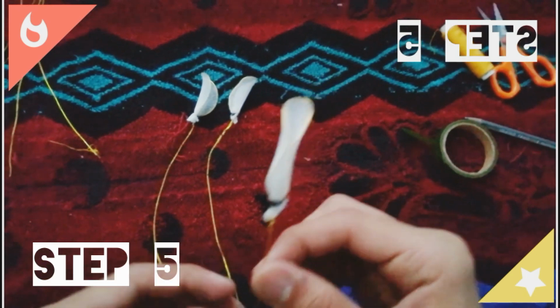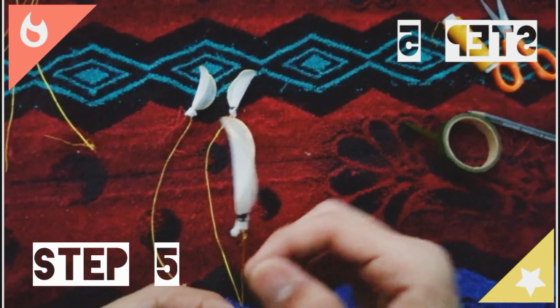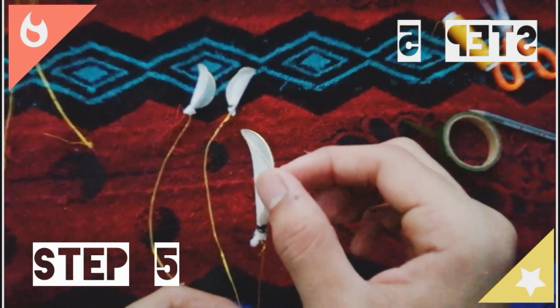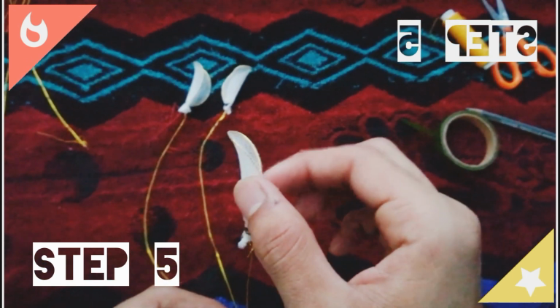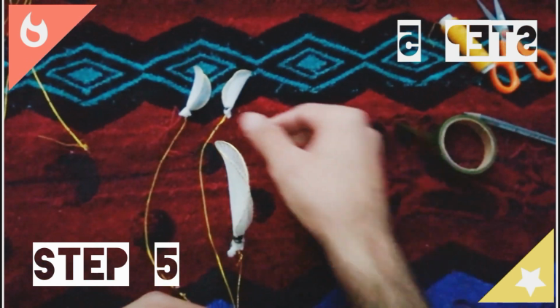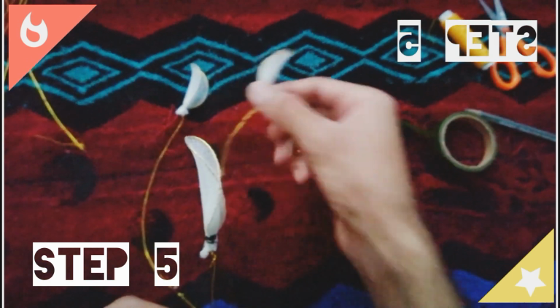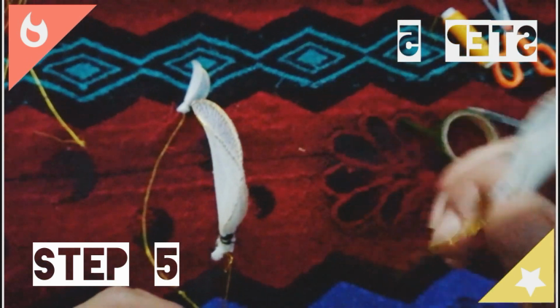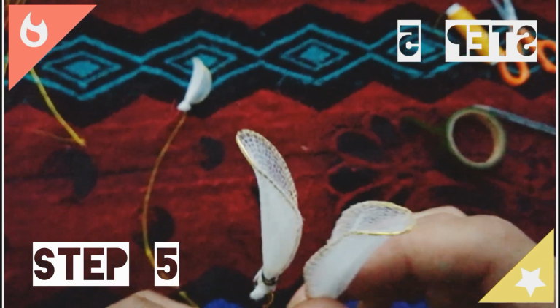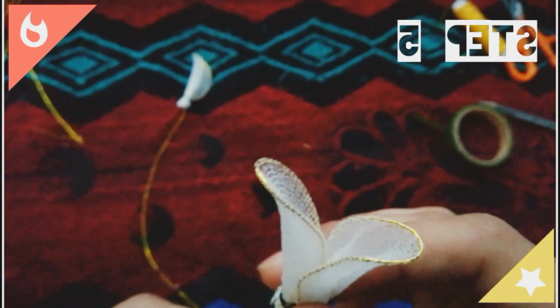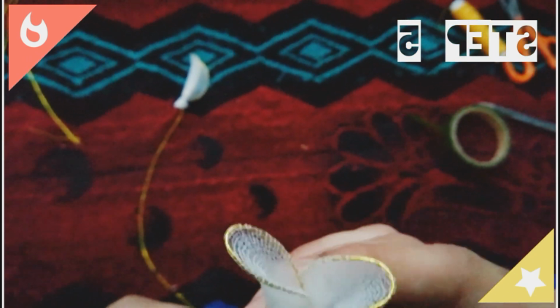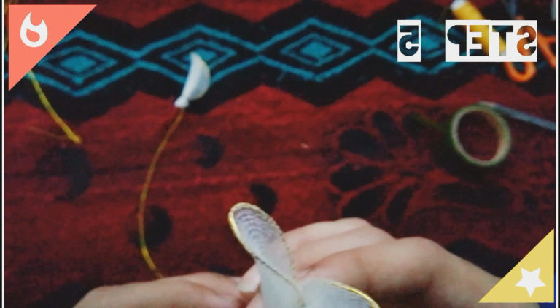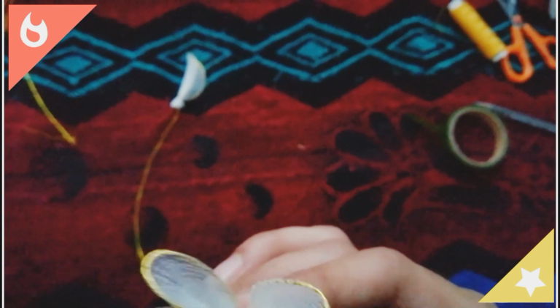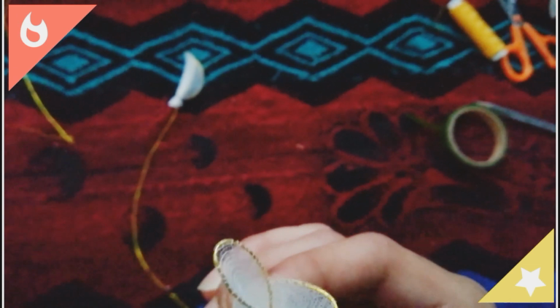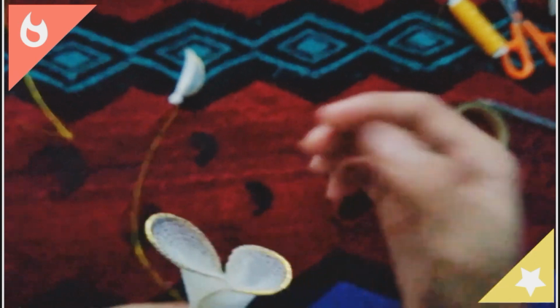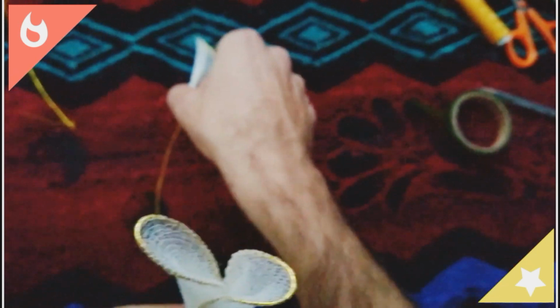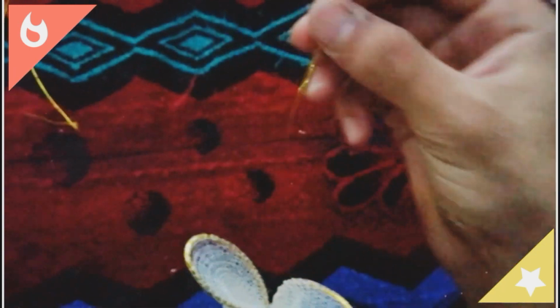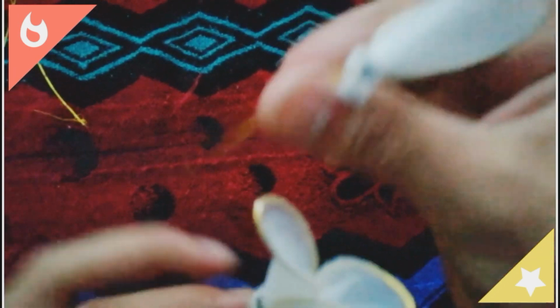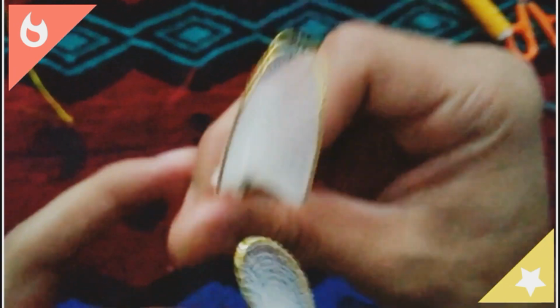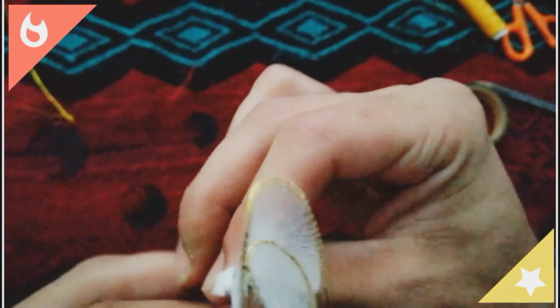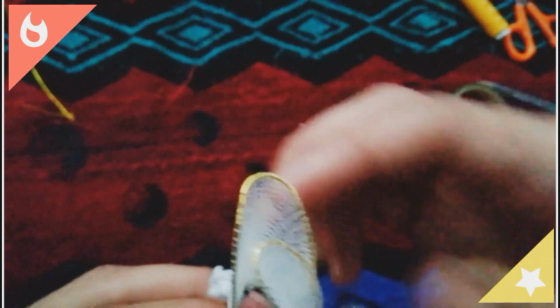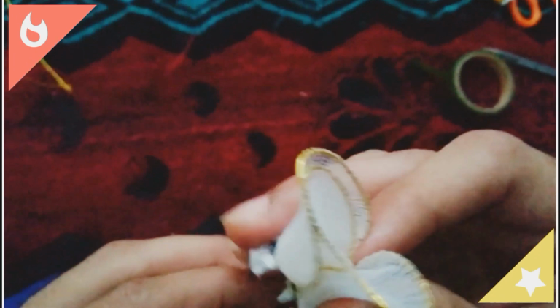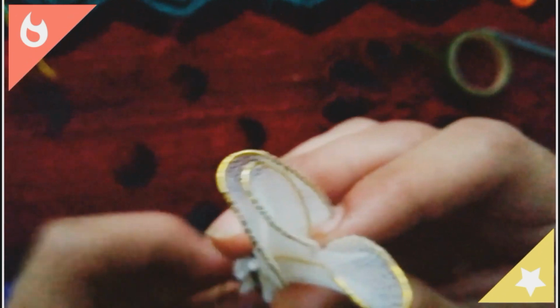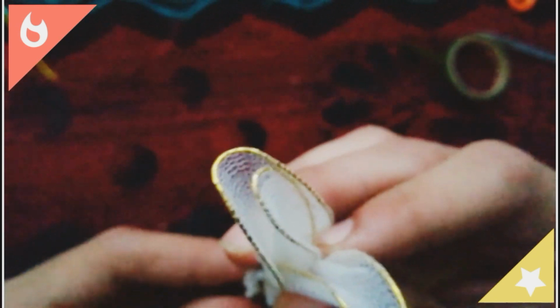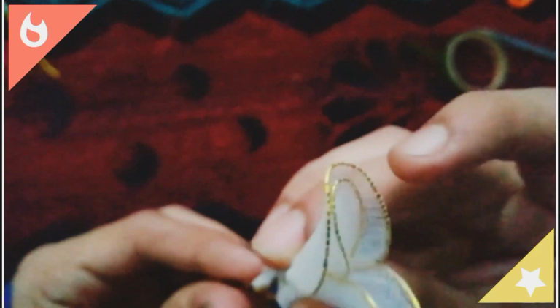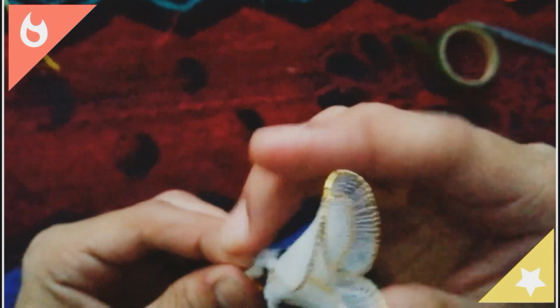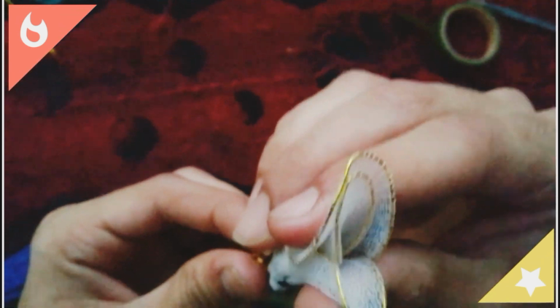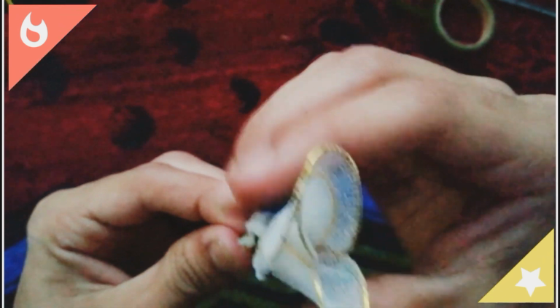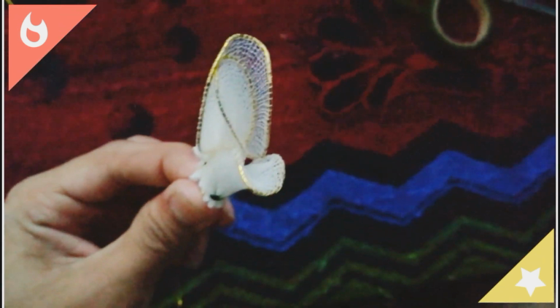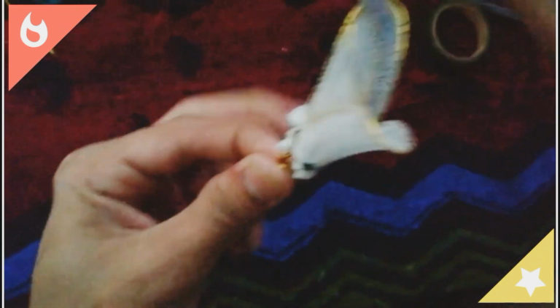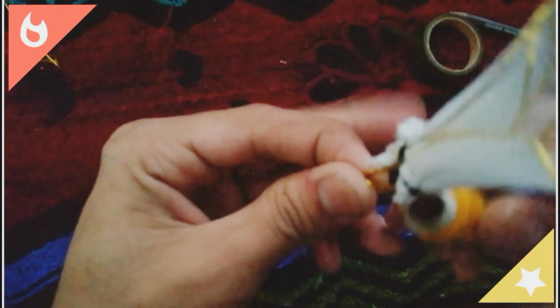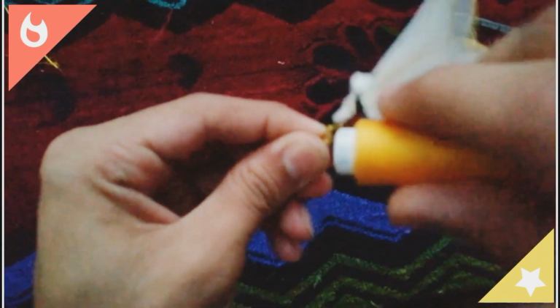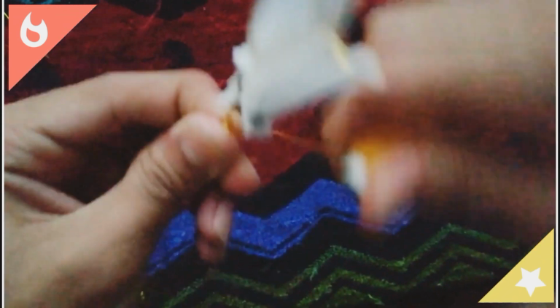Step 4. Tie all the petals tightly with the help of a thread.